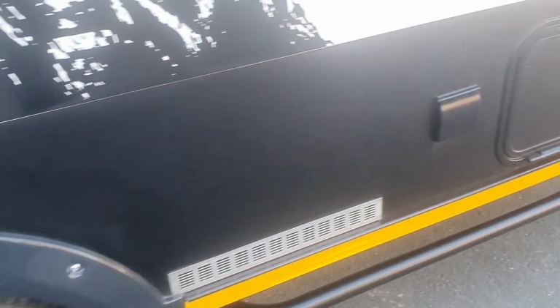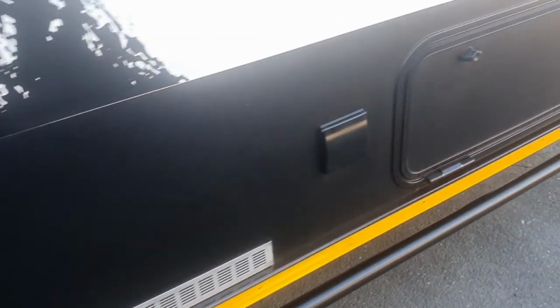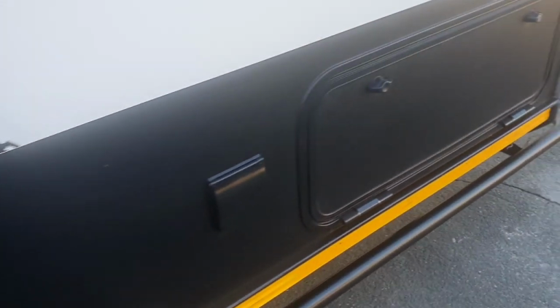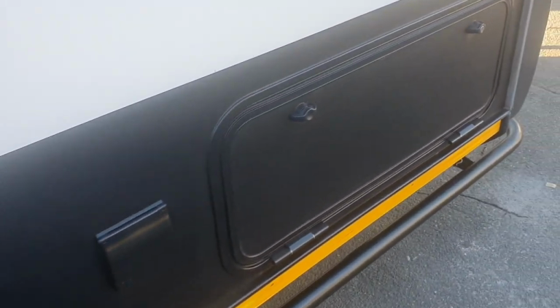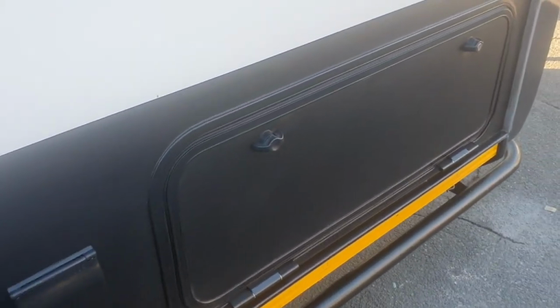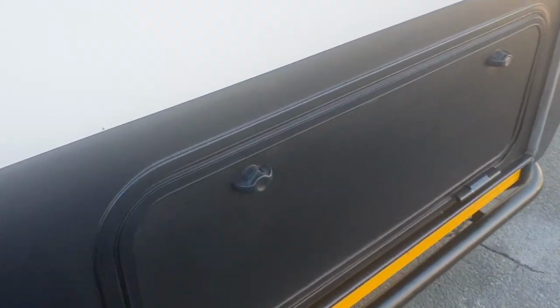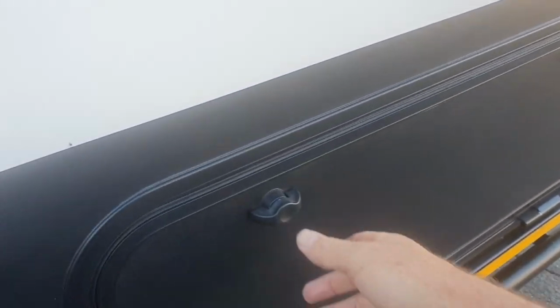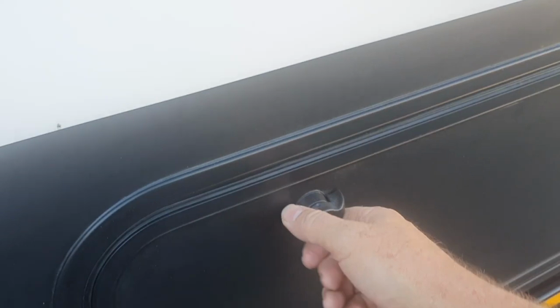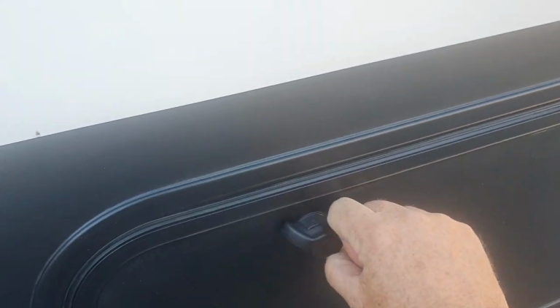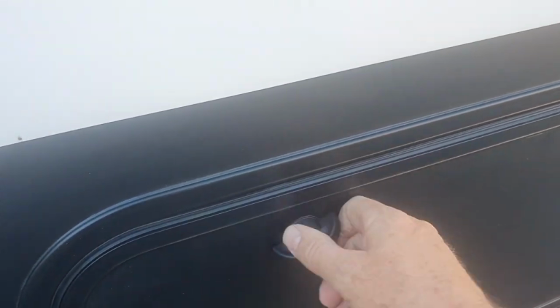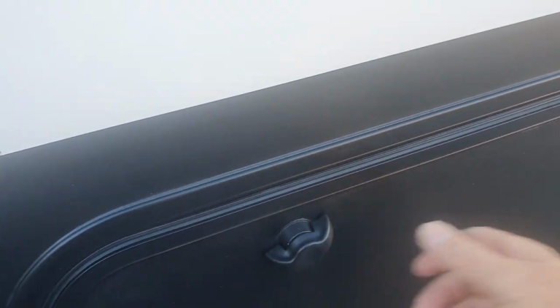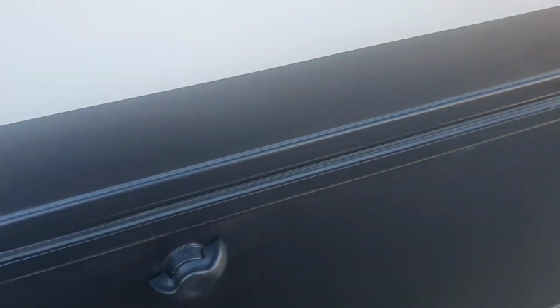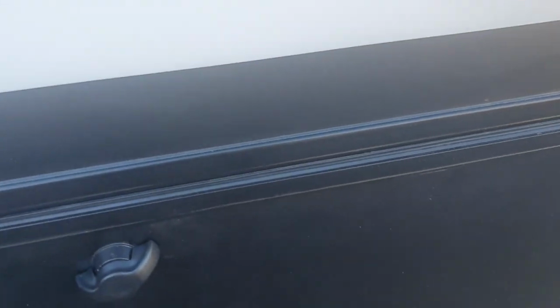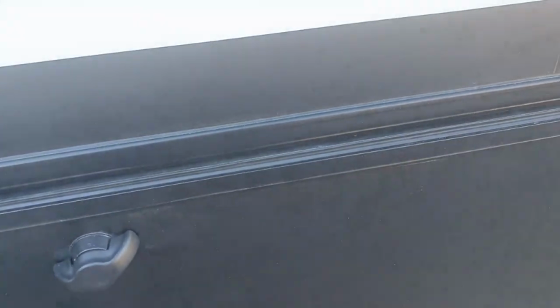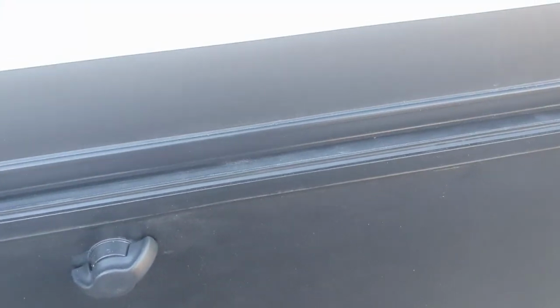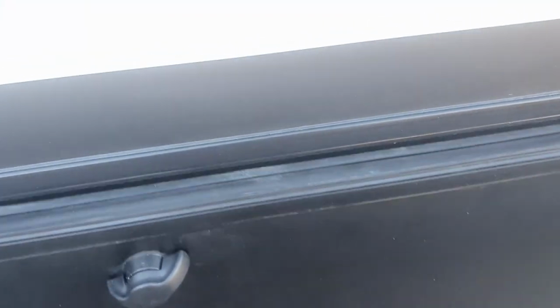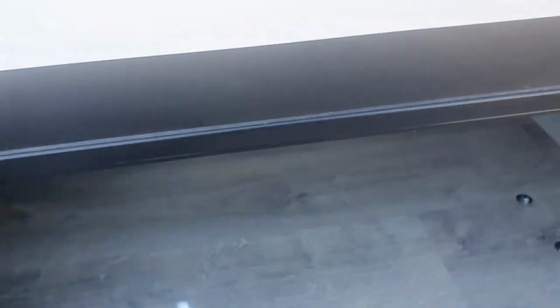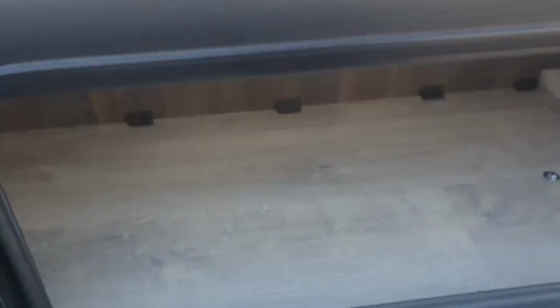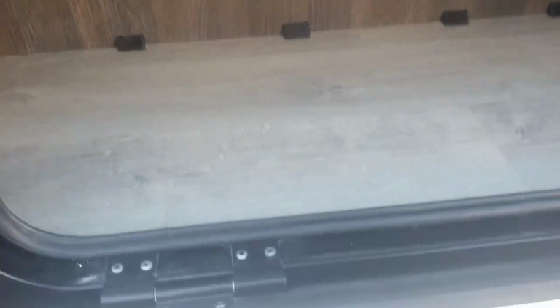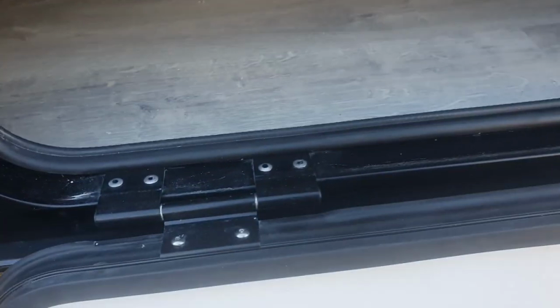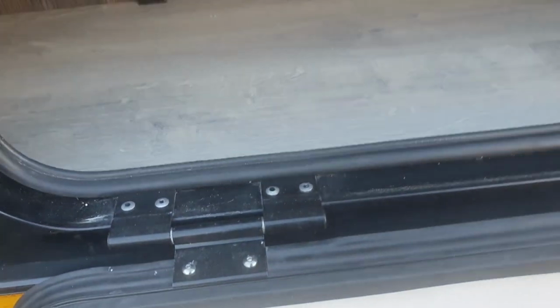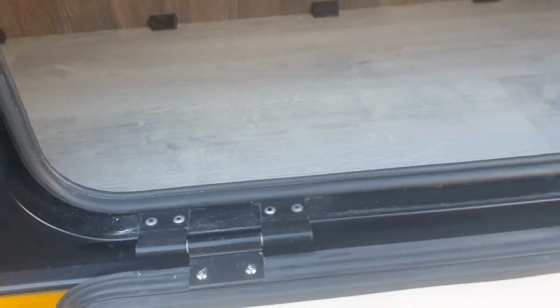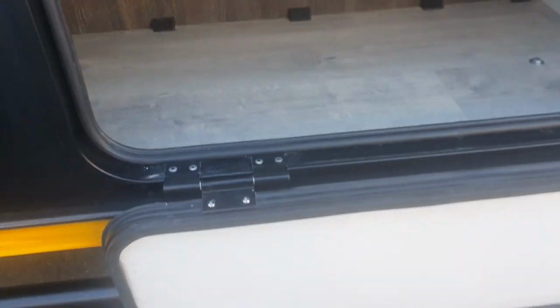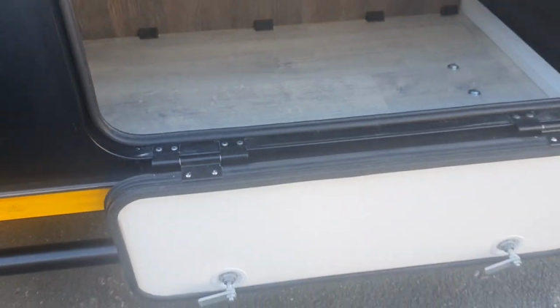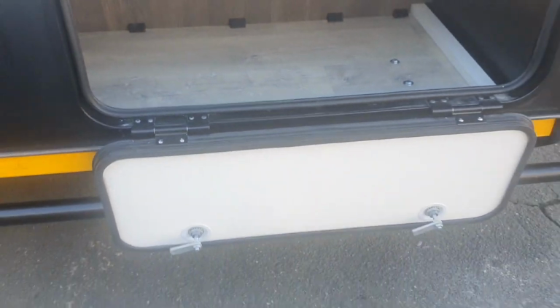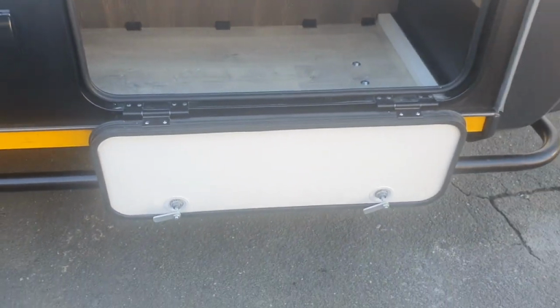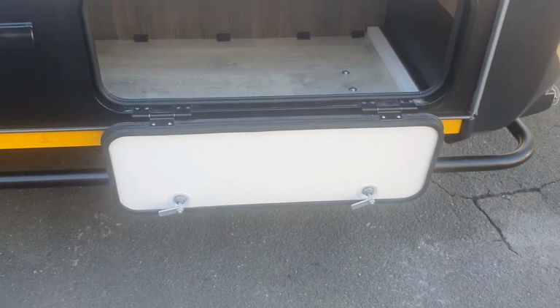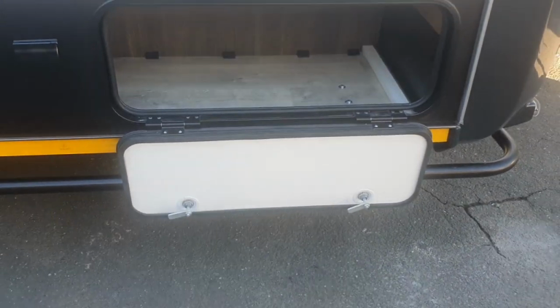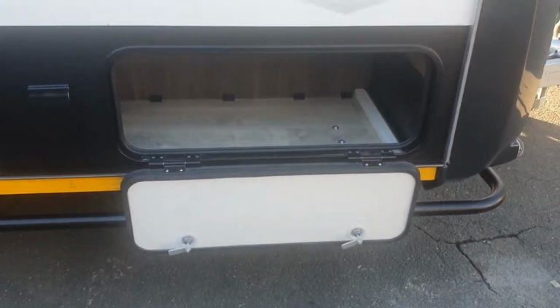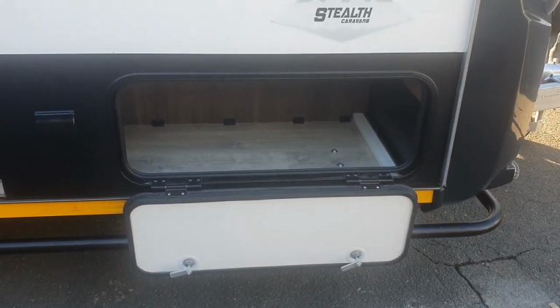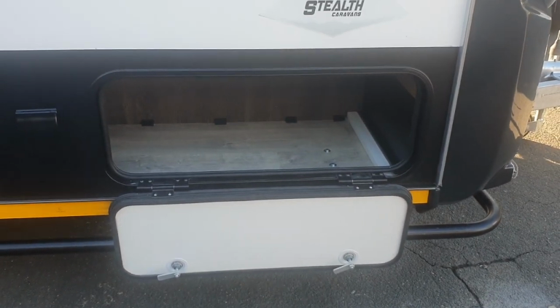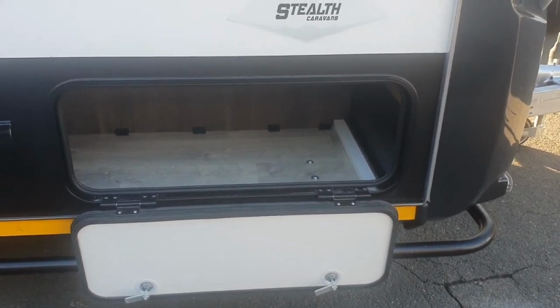The front hatch under the dinette is also accessible with an external hatch, provided for easy access for all those accessories that you need when setting up camp.